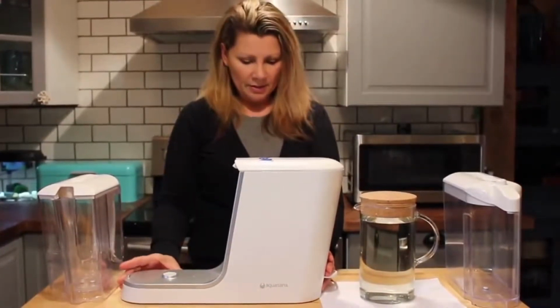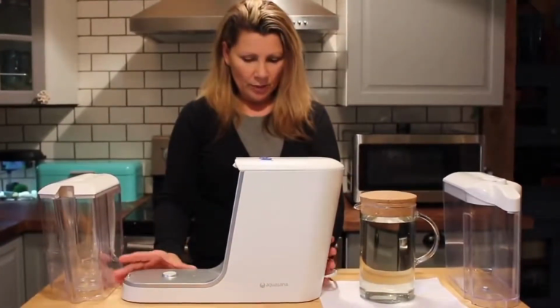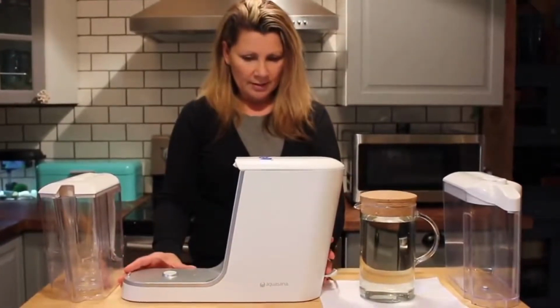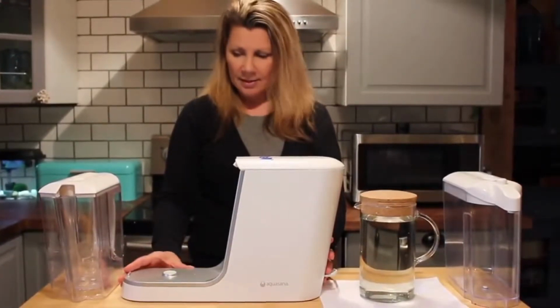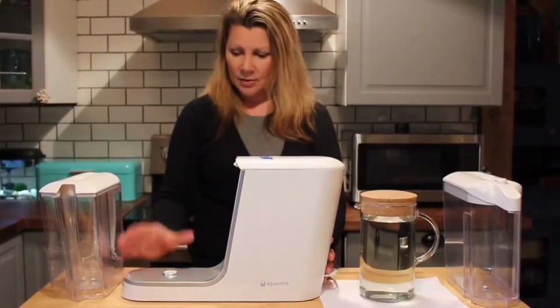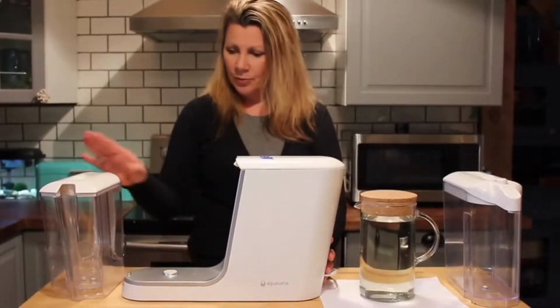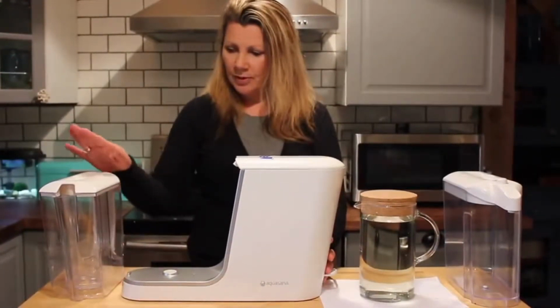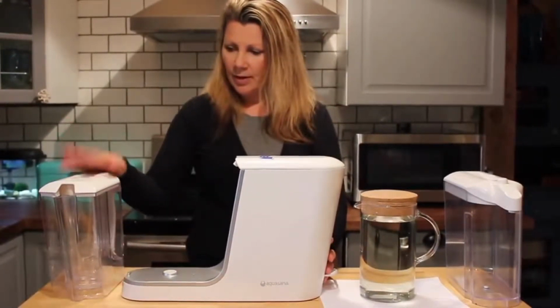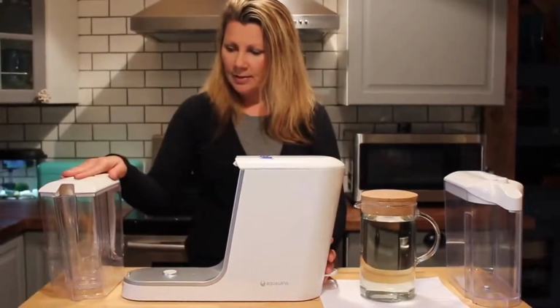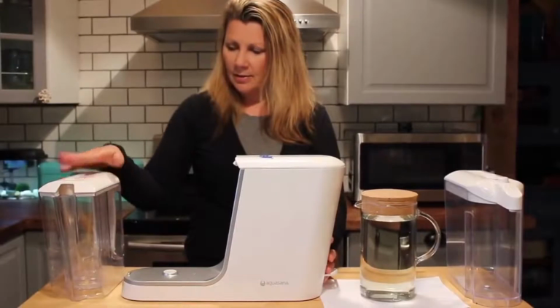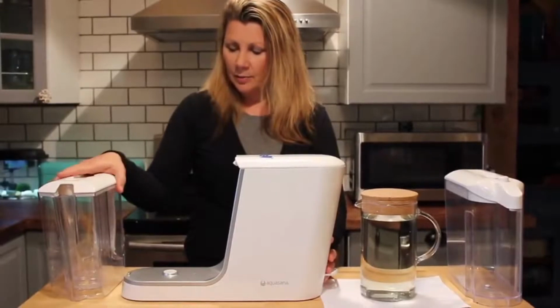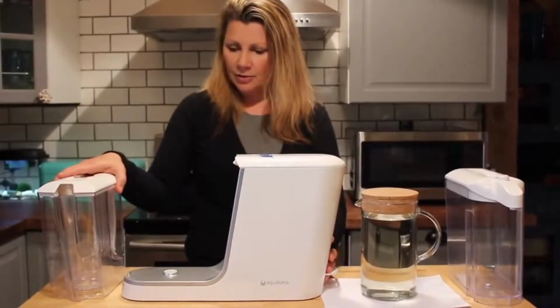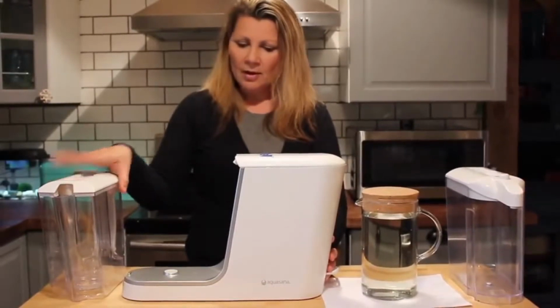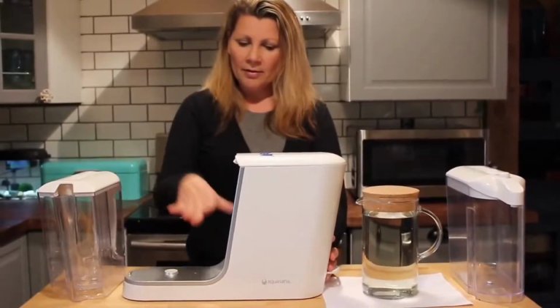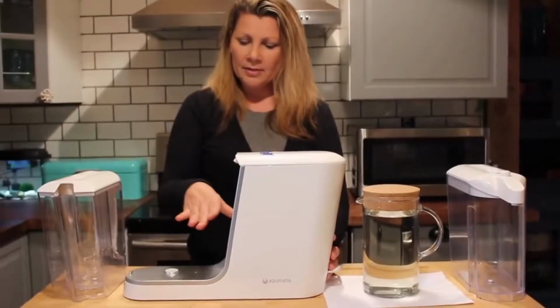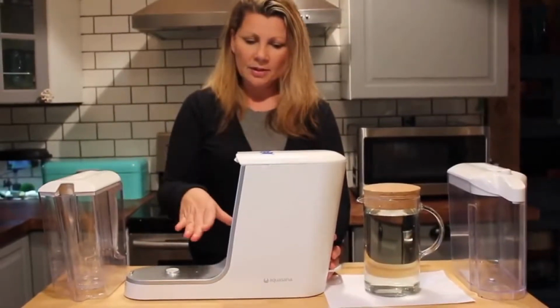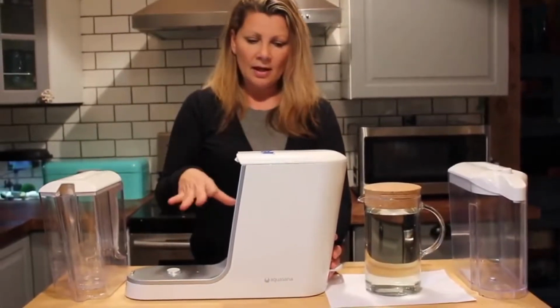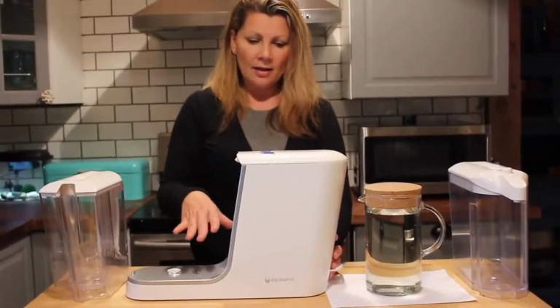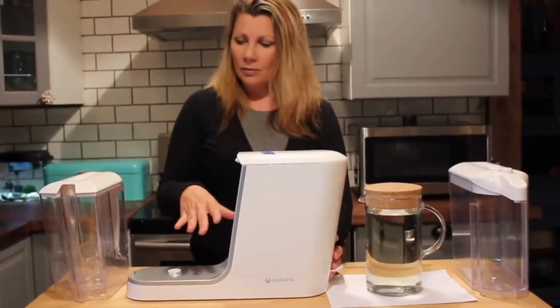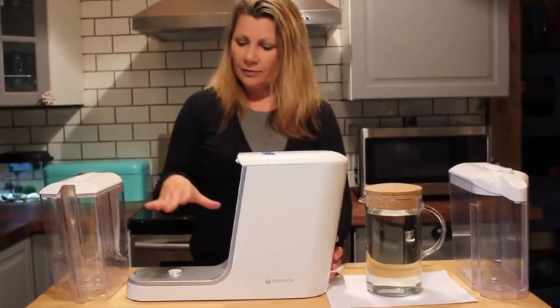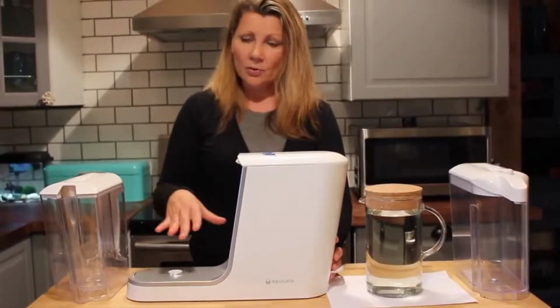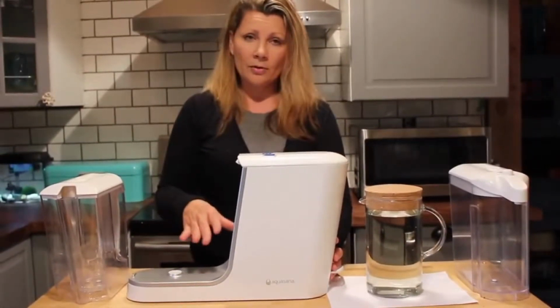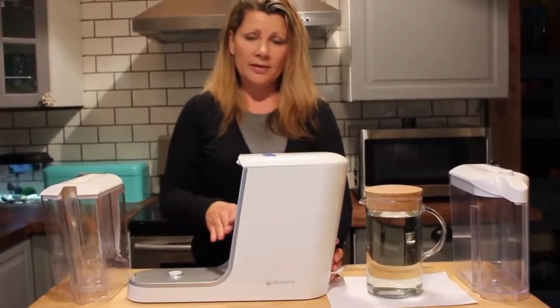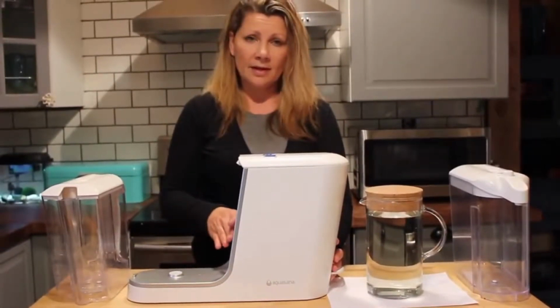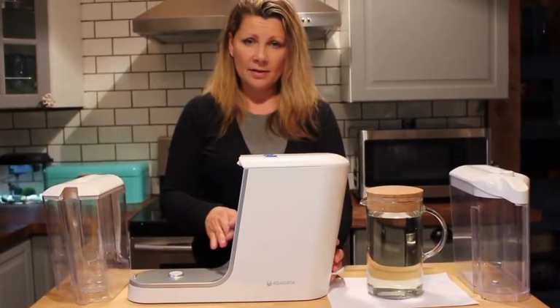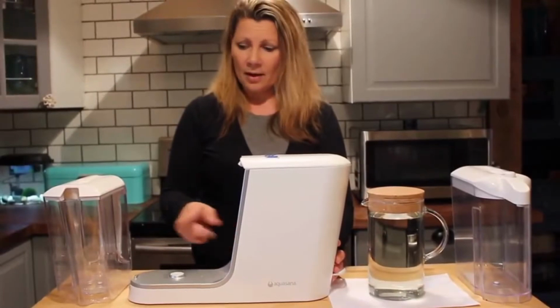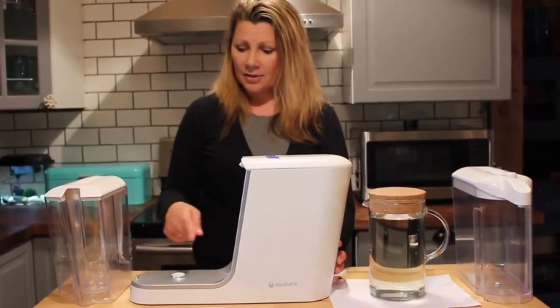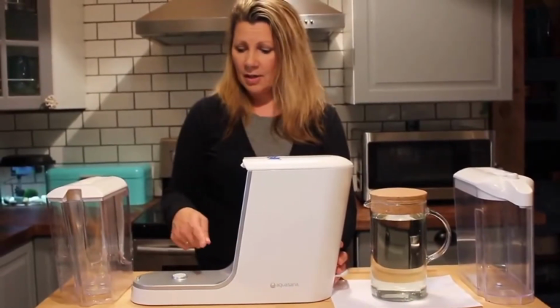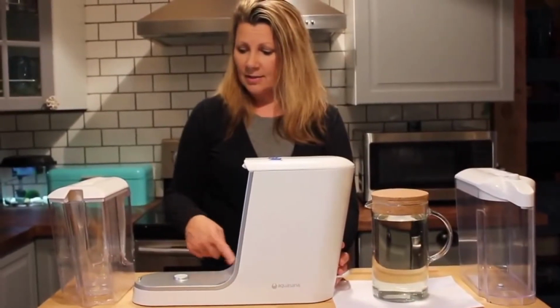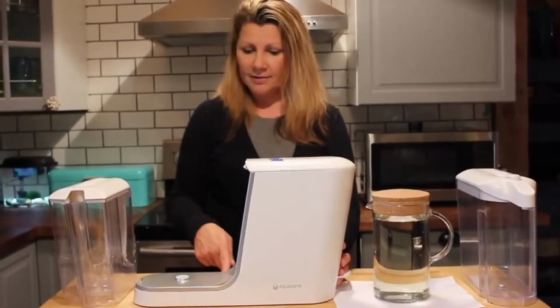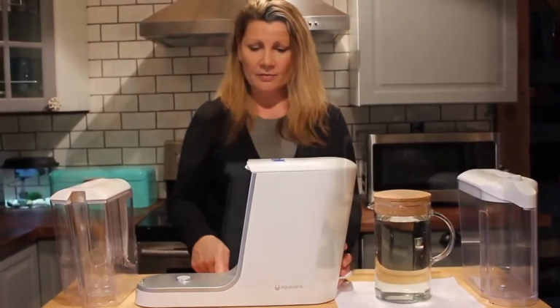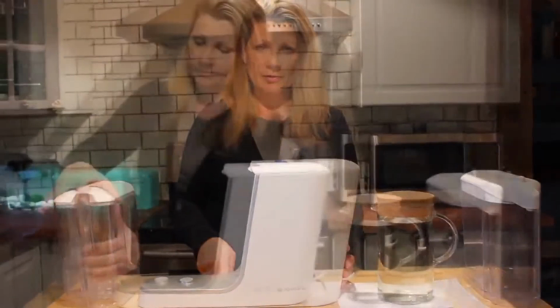What it does is you put the bucket or the pitcher on the base unit and it will filter your water within seconds. I'll actually time it as I filter it for you.